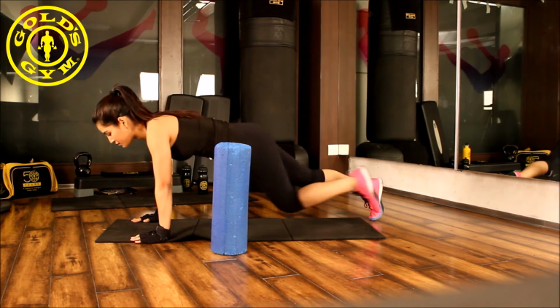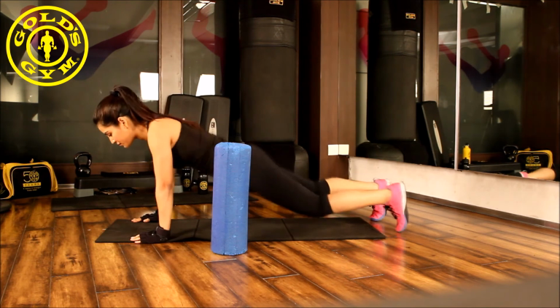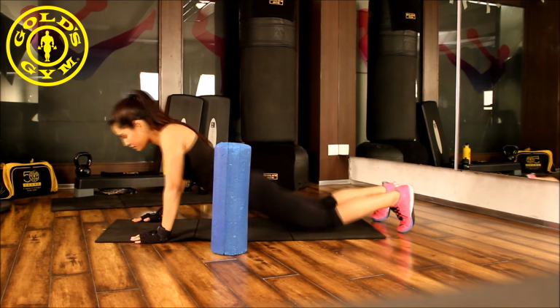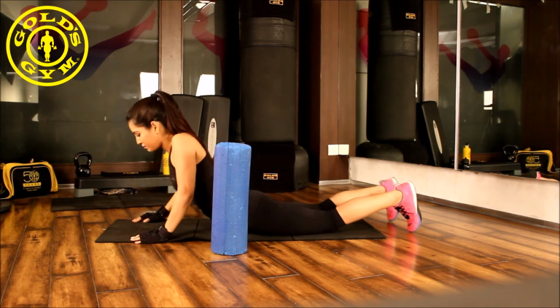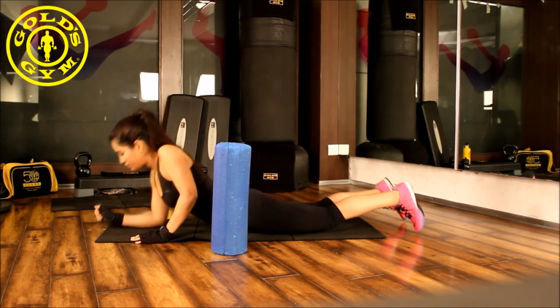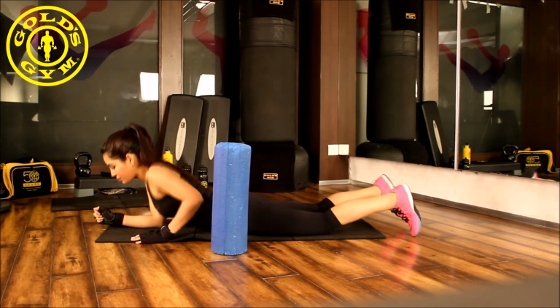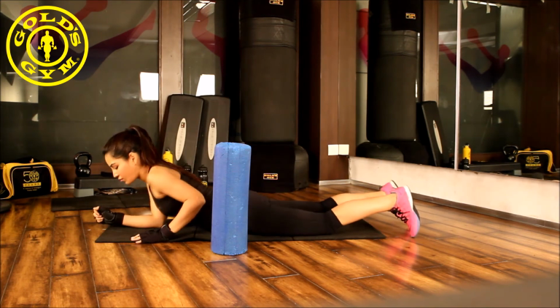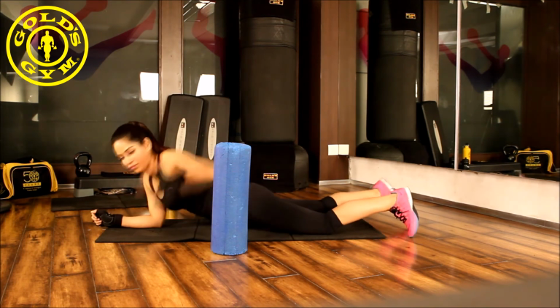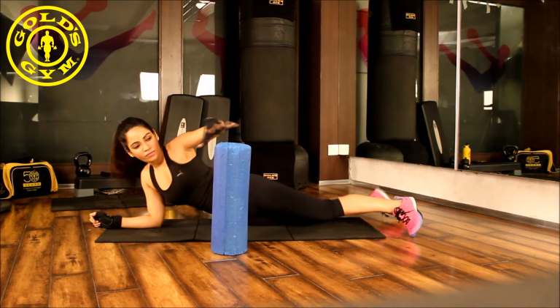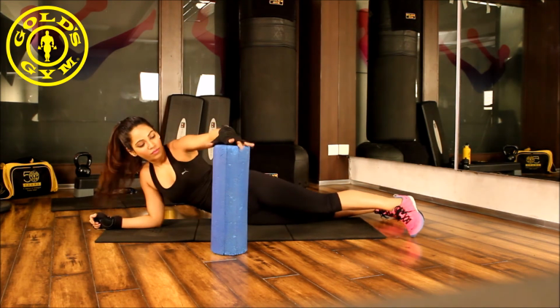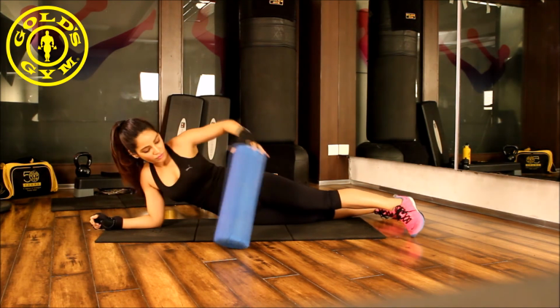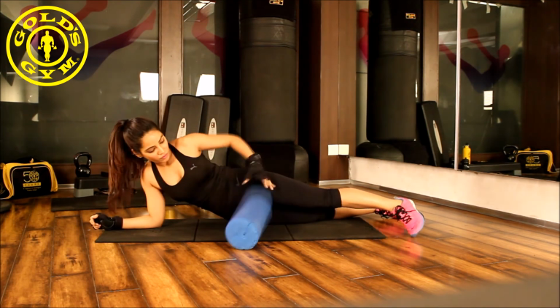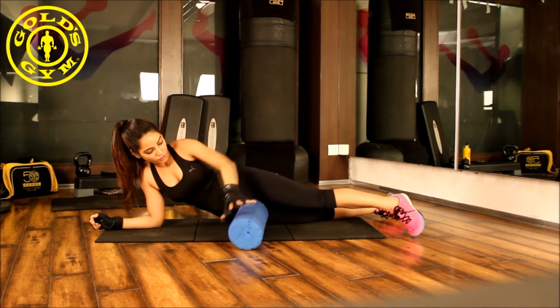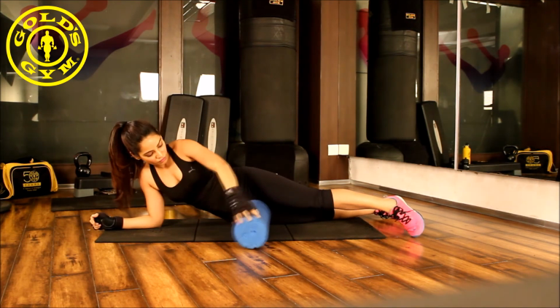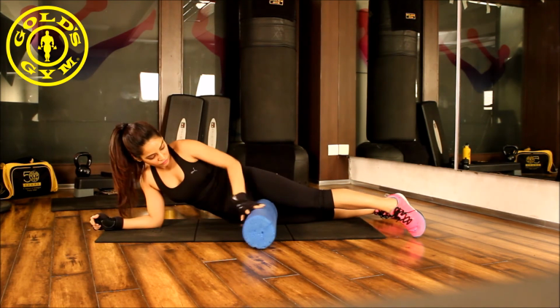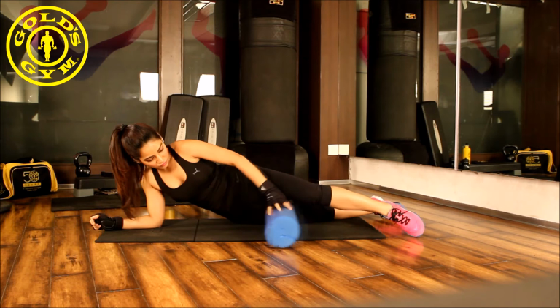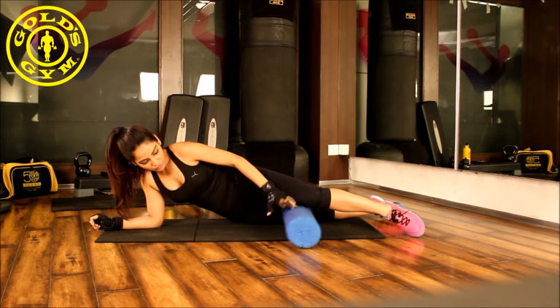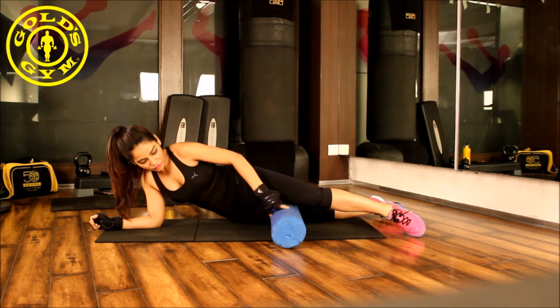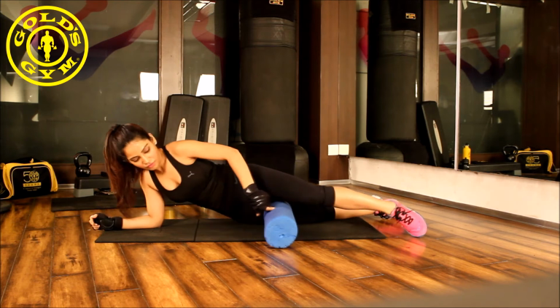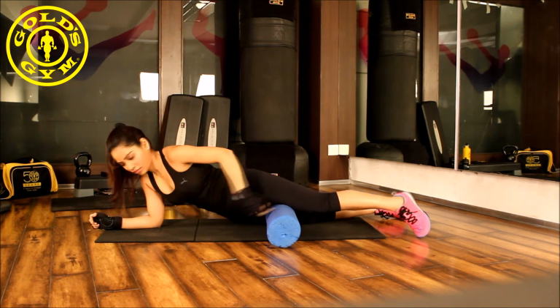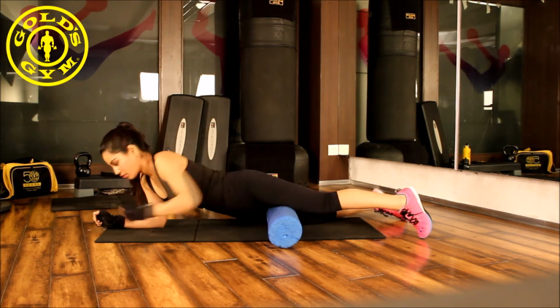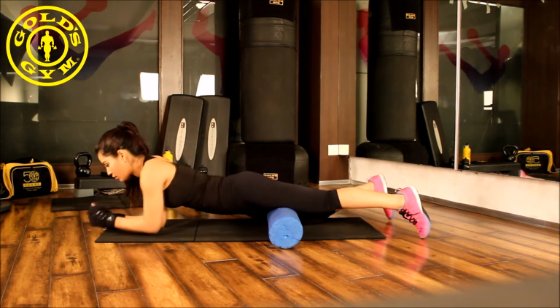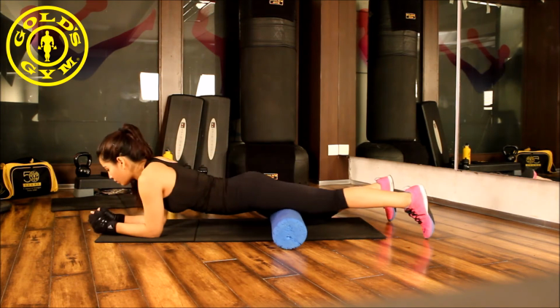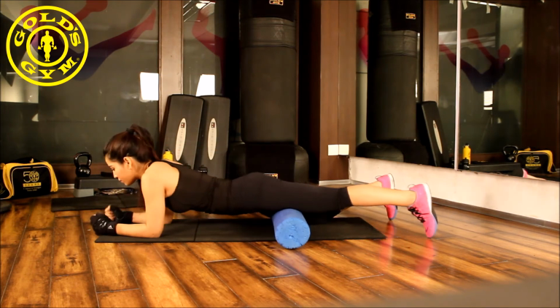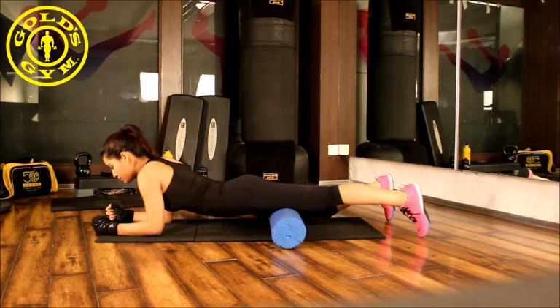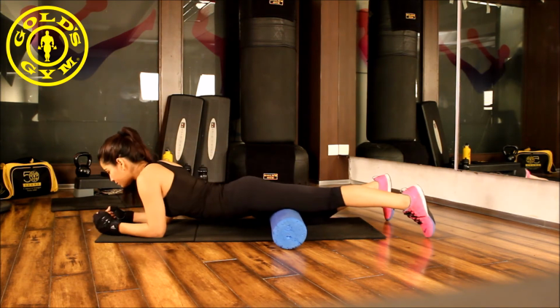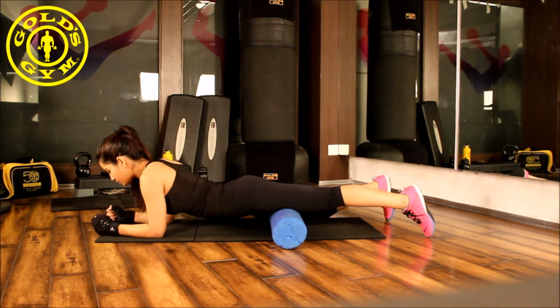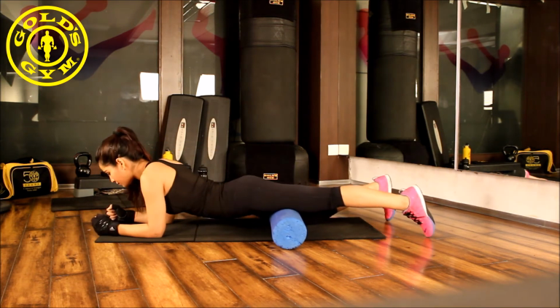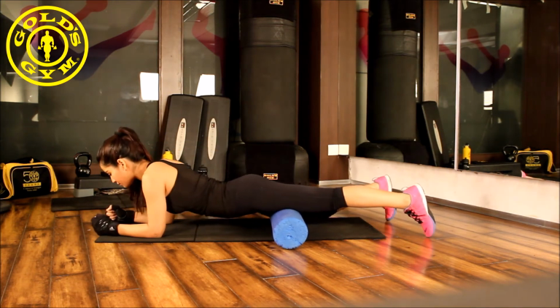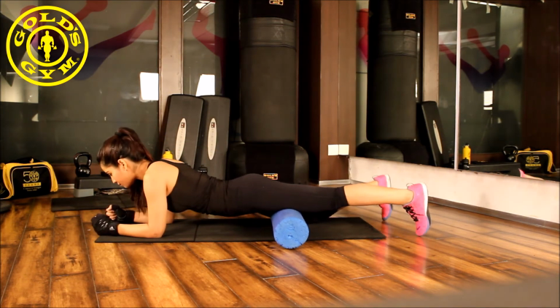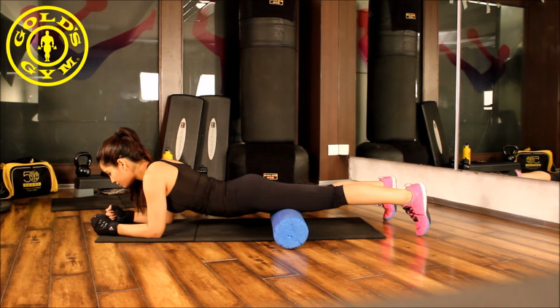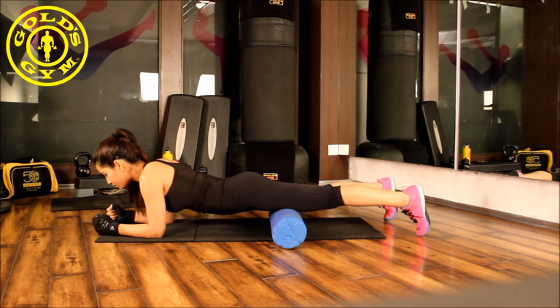Get onto your stomach and put the foam roller under your quadriceps. Get onto your elbows and roll your quadriceps onto the foam roller.